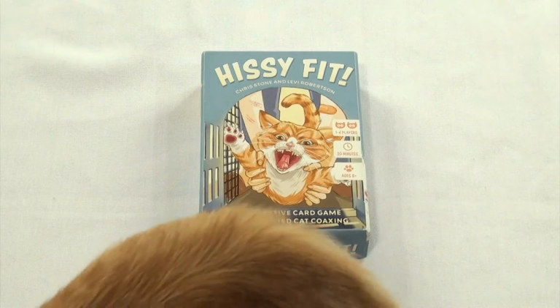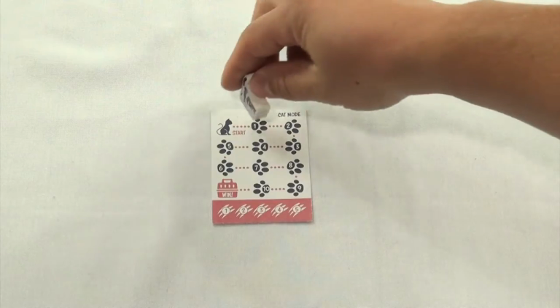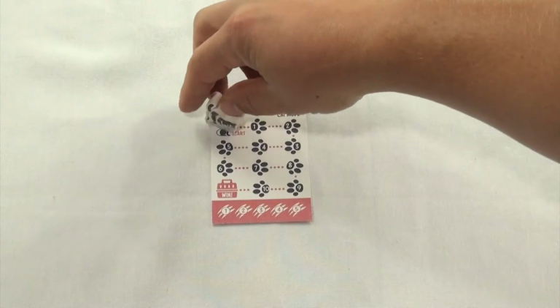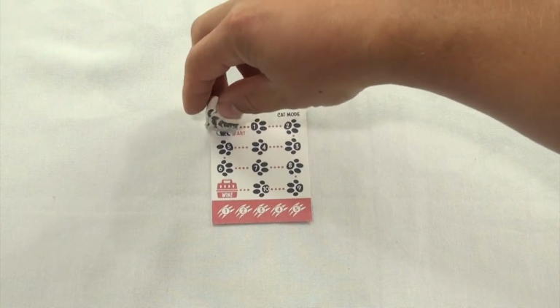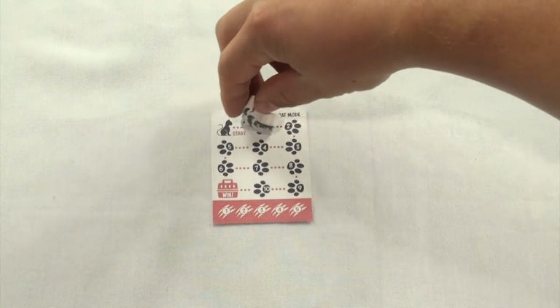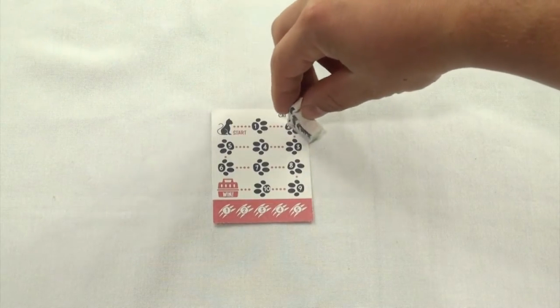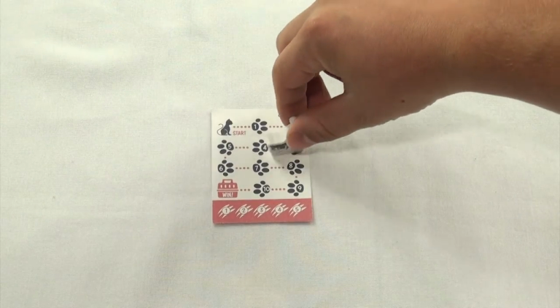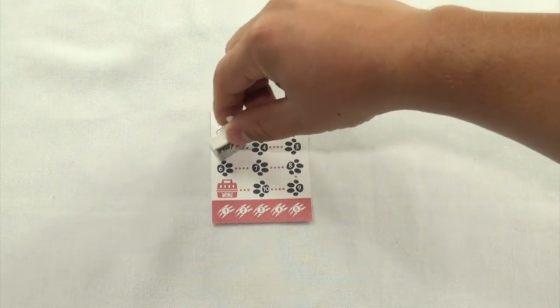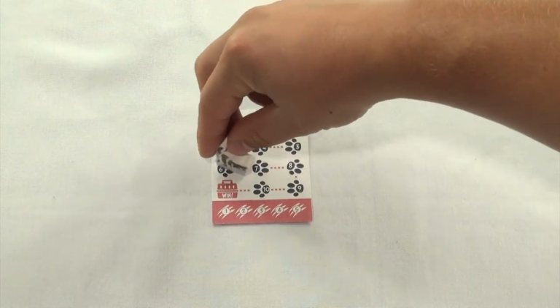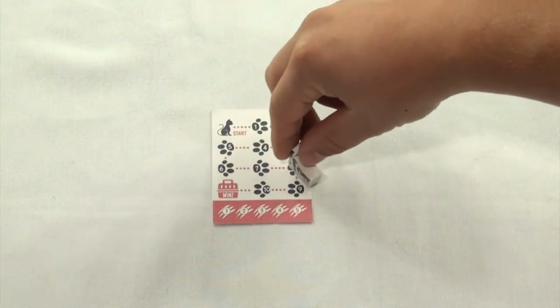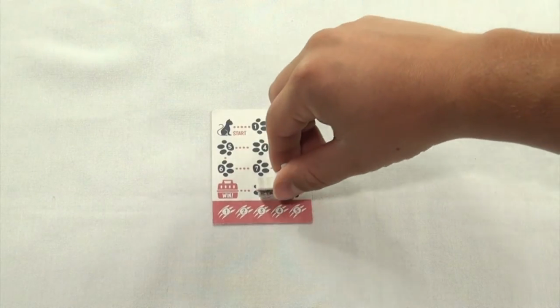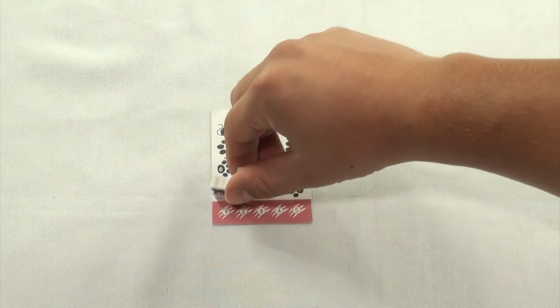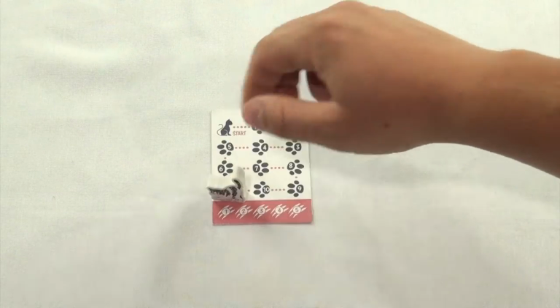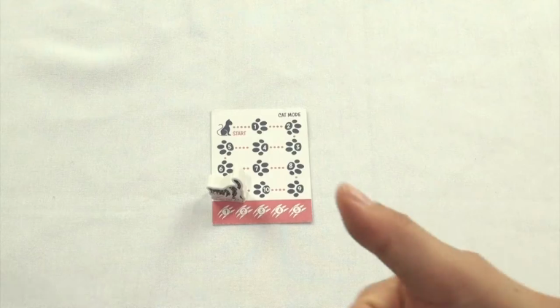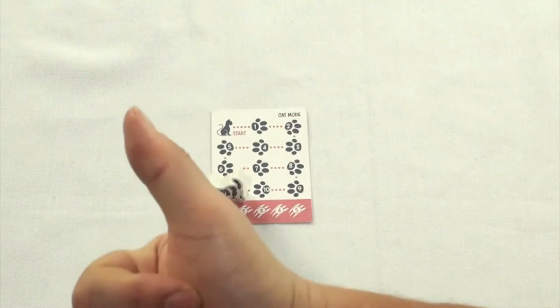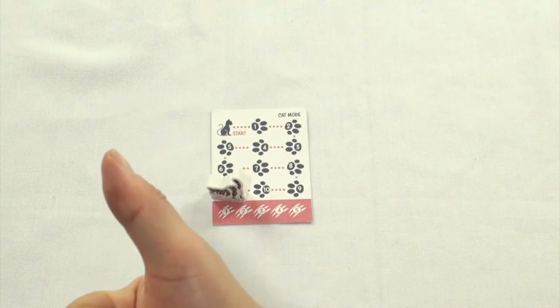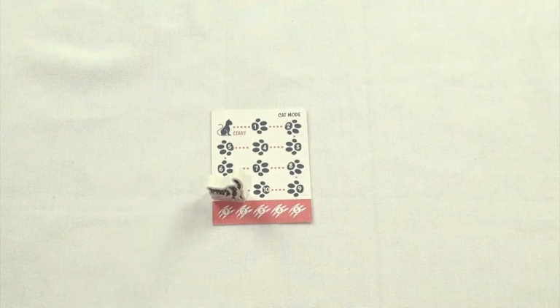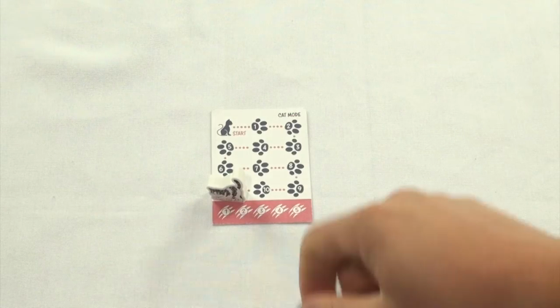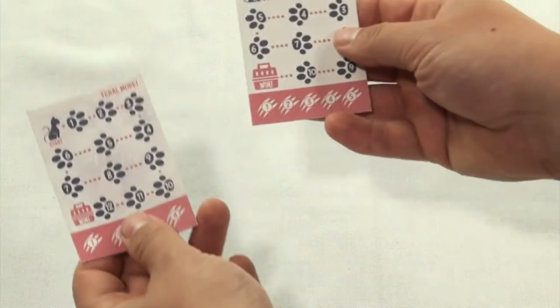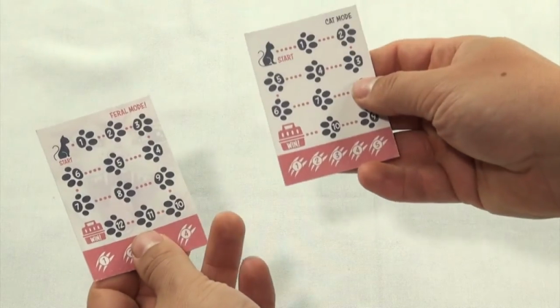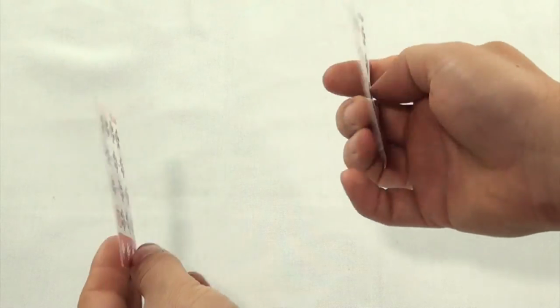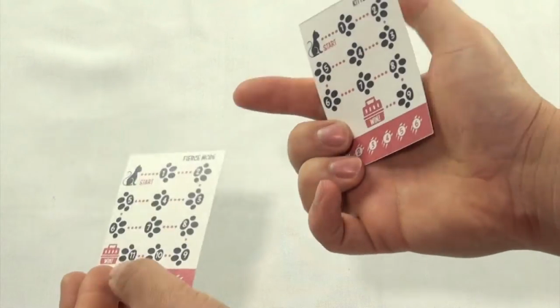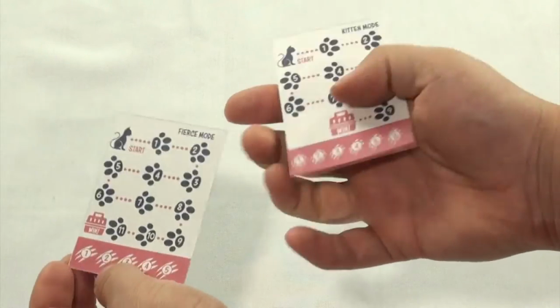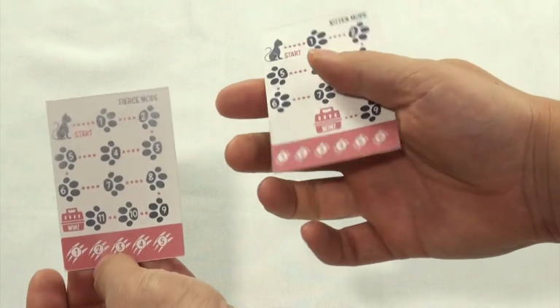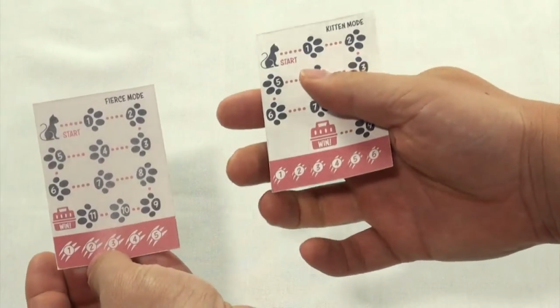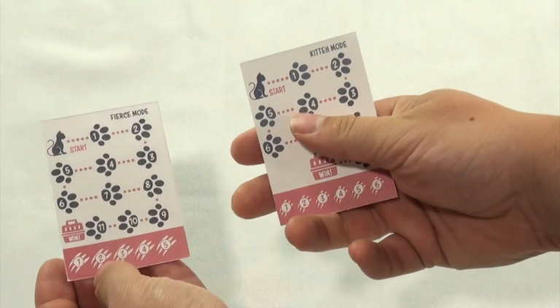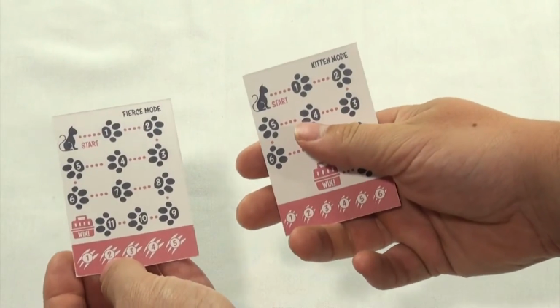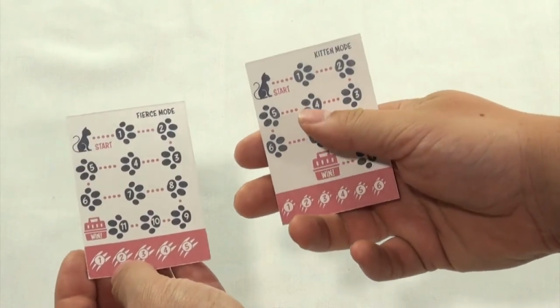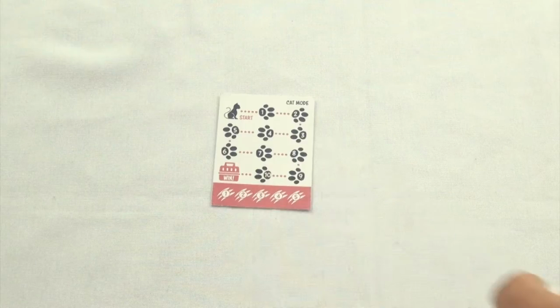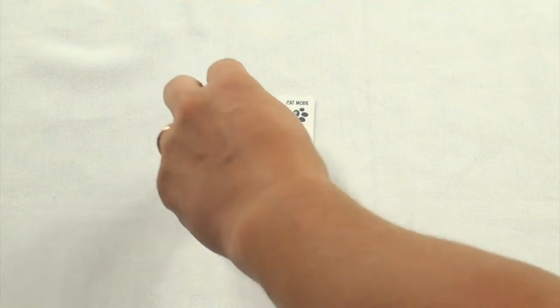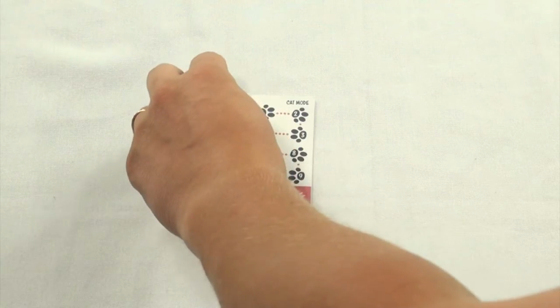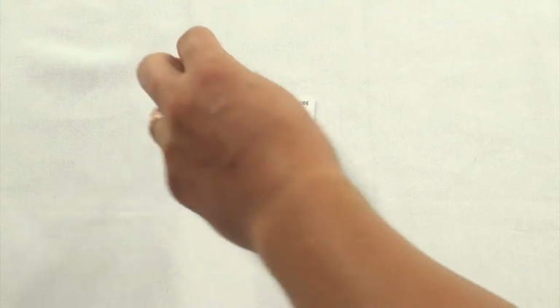The game of Hissy Fit is a cooperative game where everyone is working together to get the cat into the carrier. To begin a game, choose the level of difficulty by picking a cat tracker.